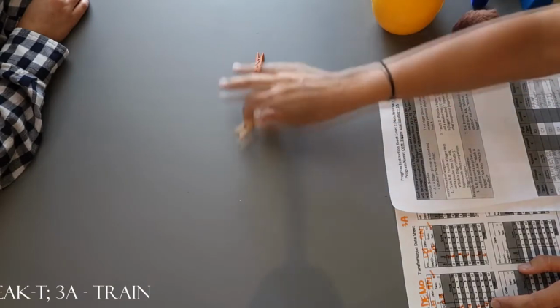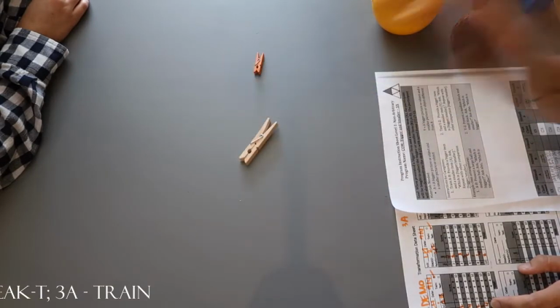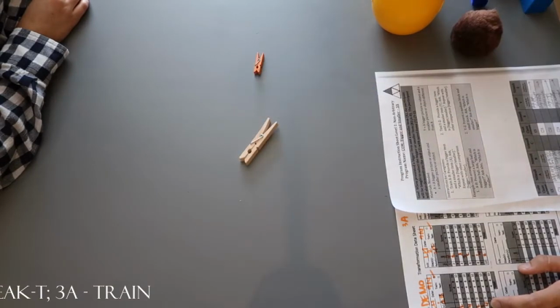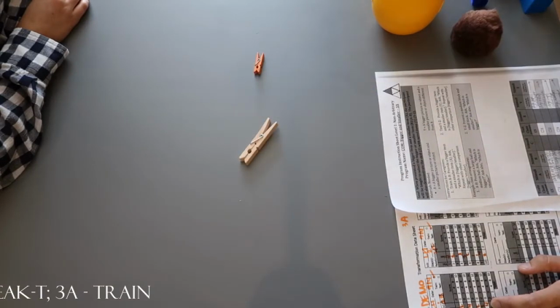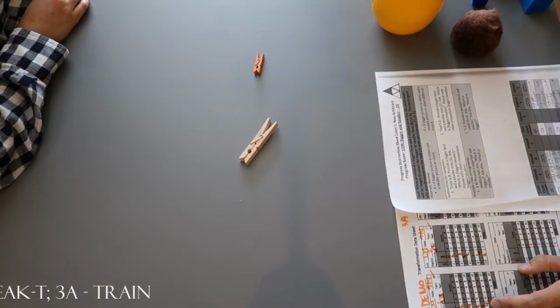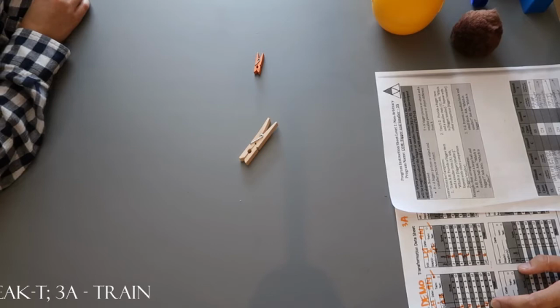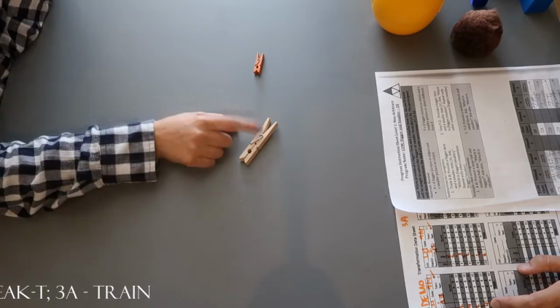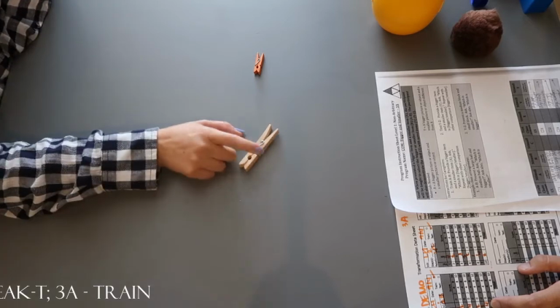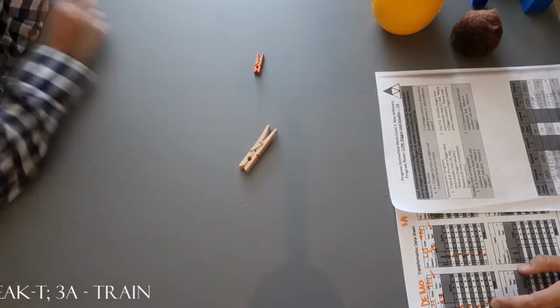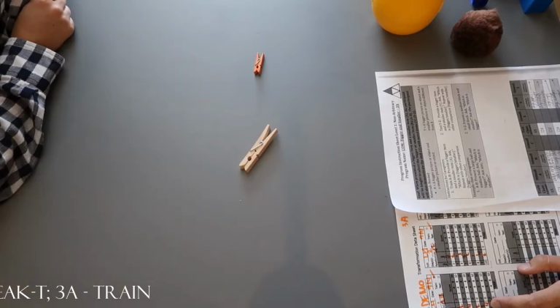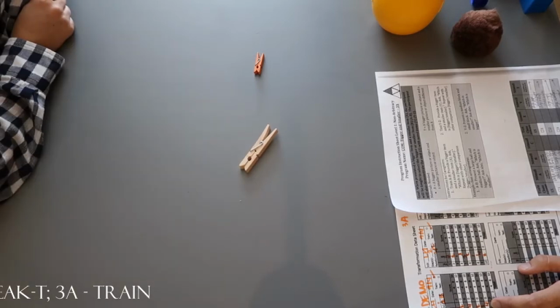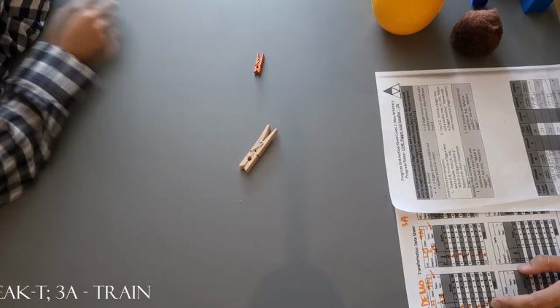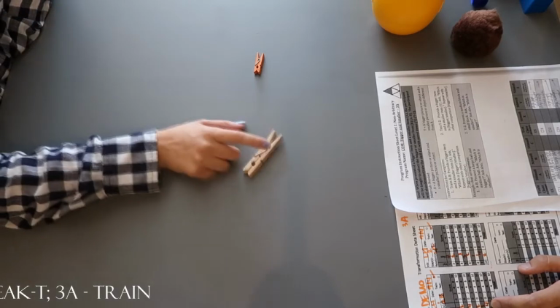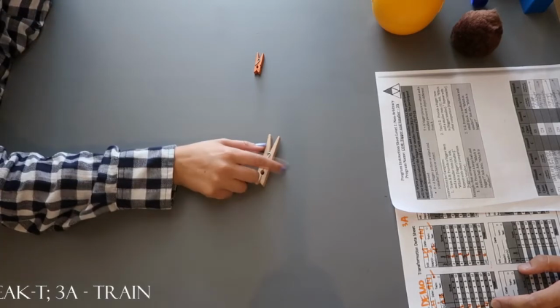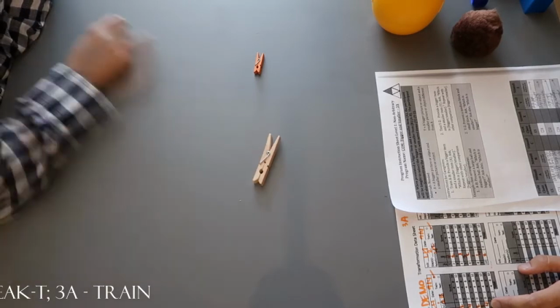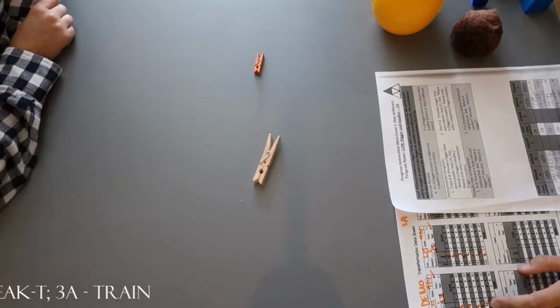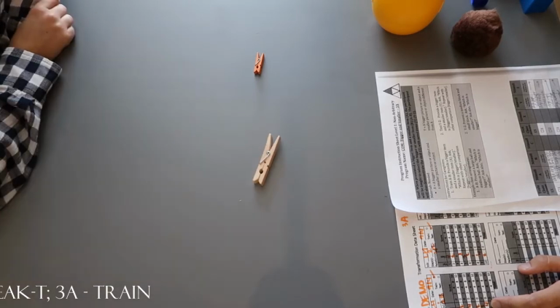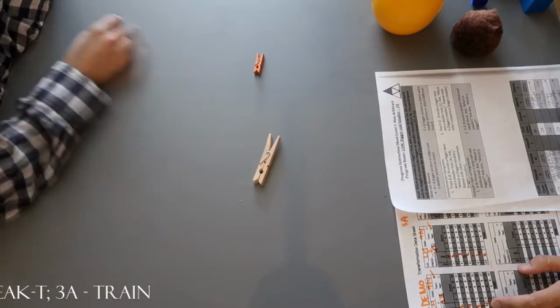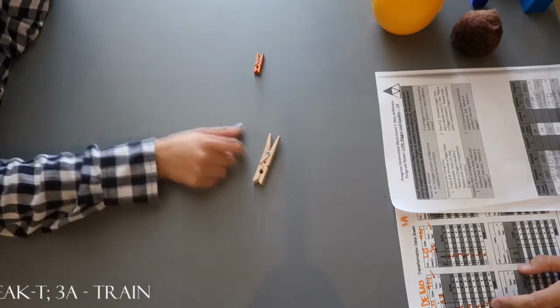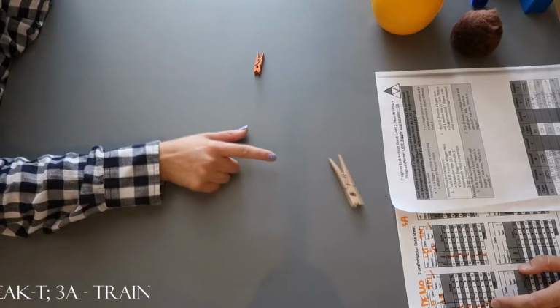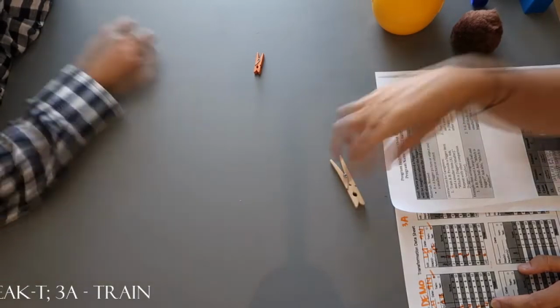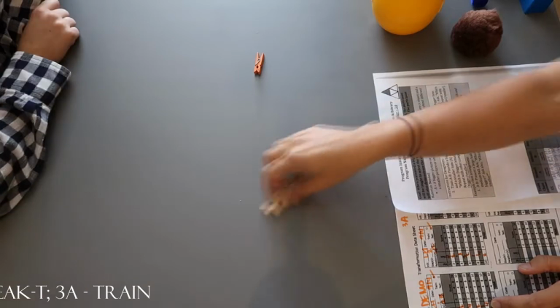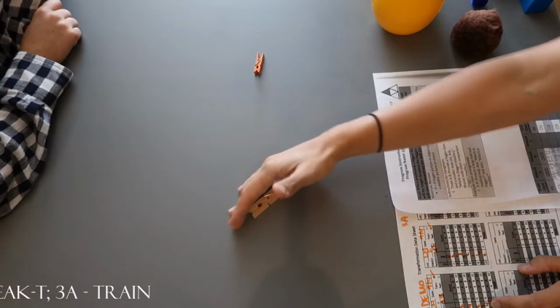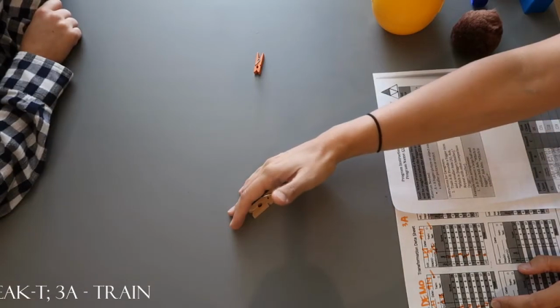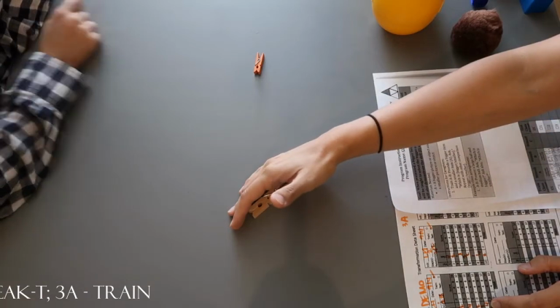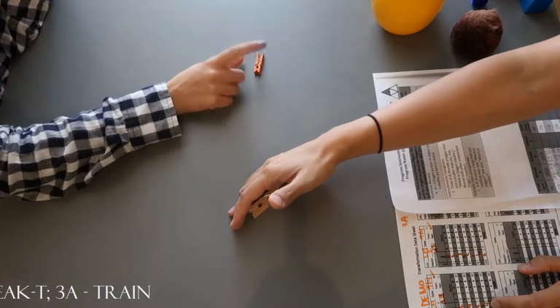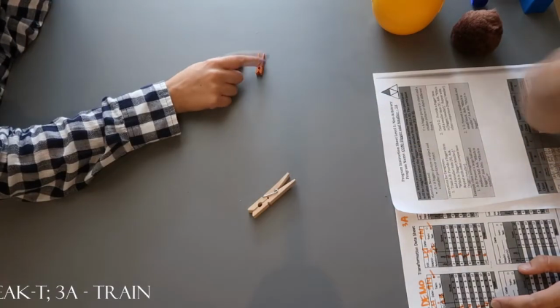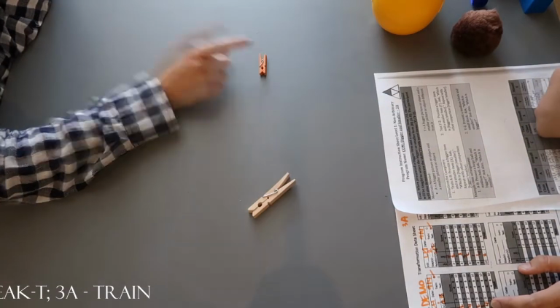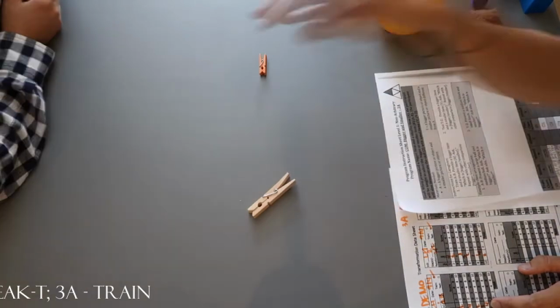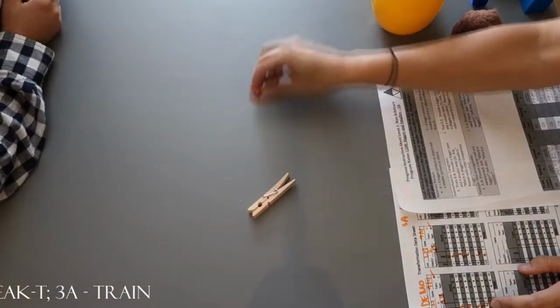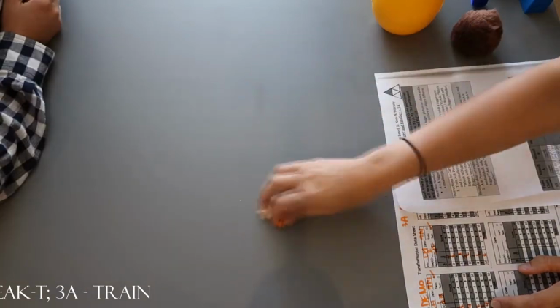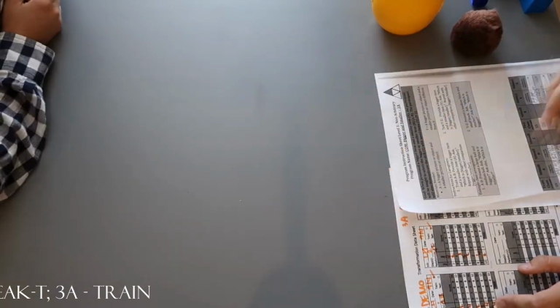Which one's bigger? Yay. Which one's smaller? Look again. Which one's smaller? Look again. Smaller. Good. That is smaller.